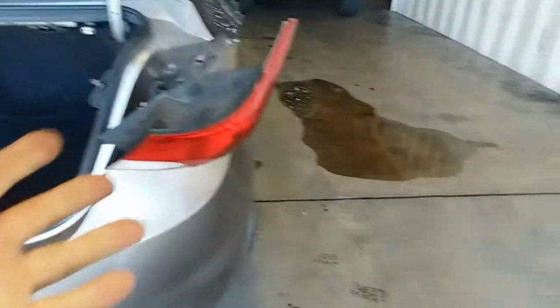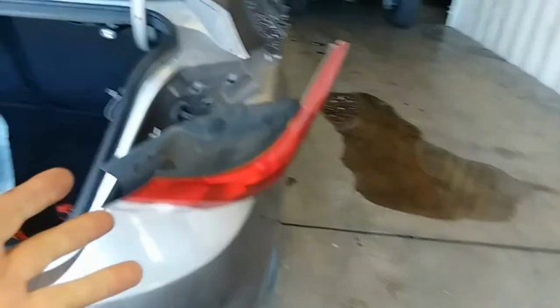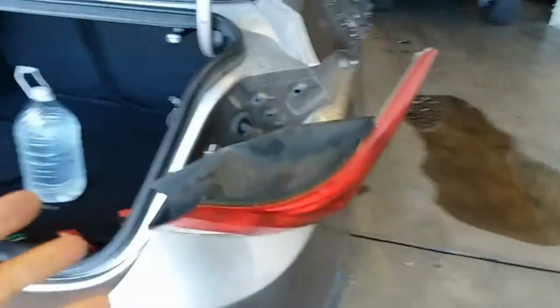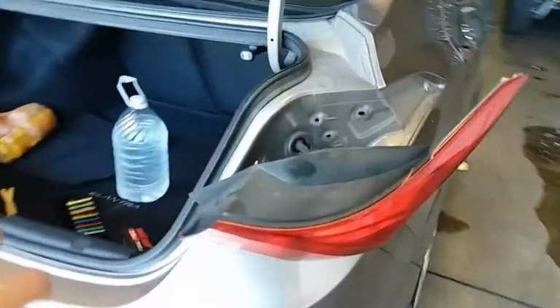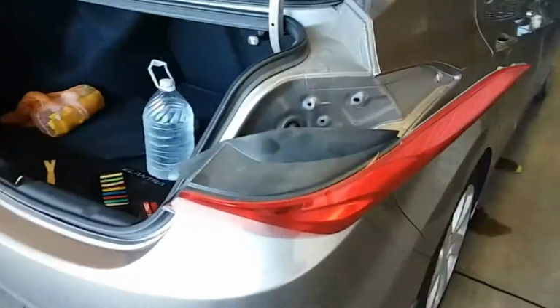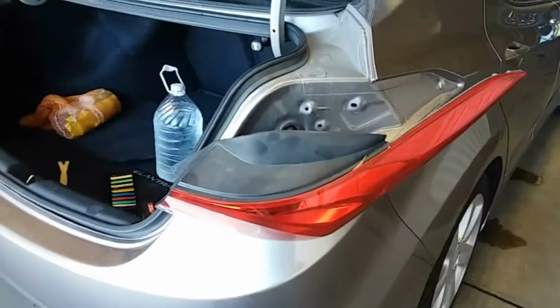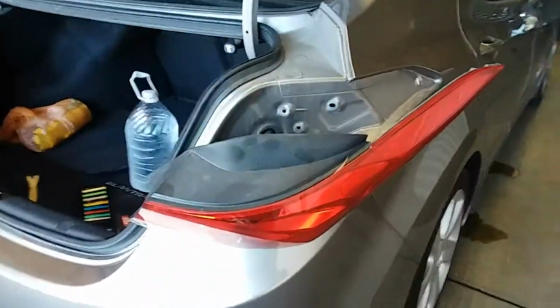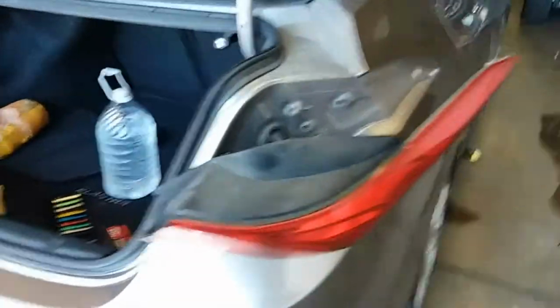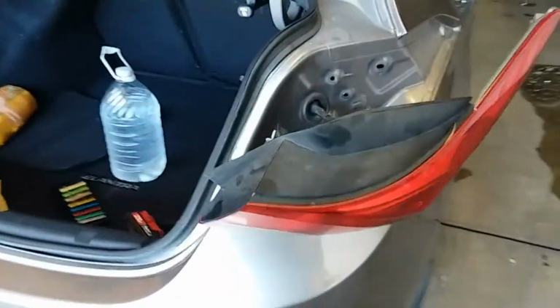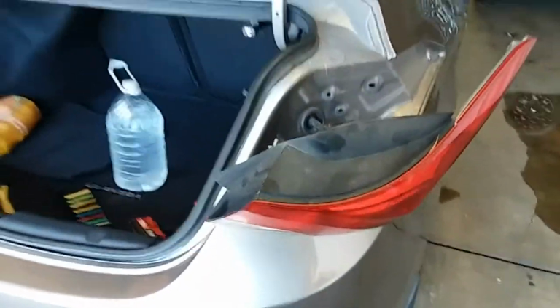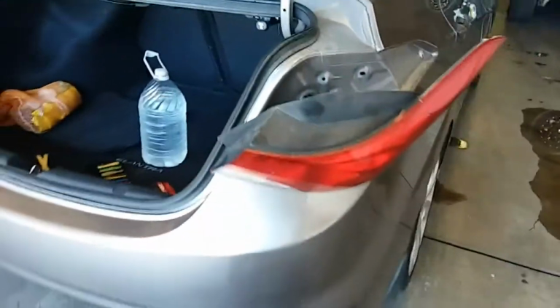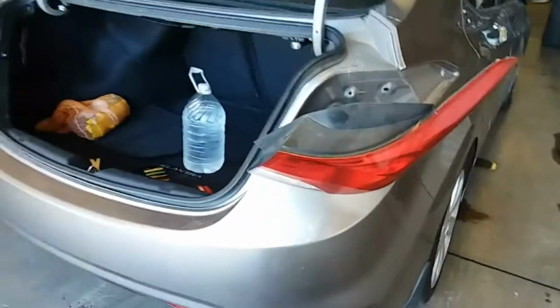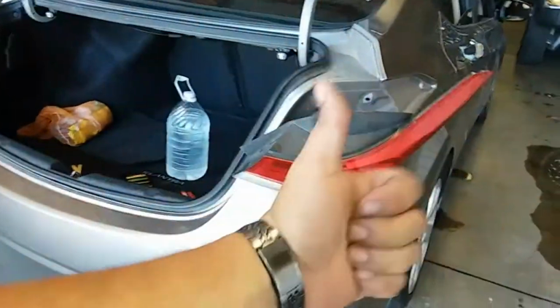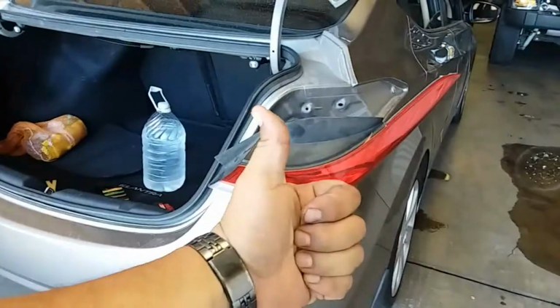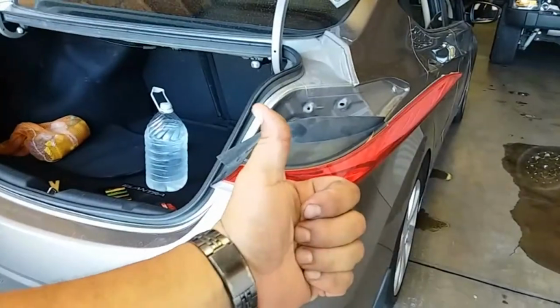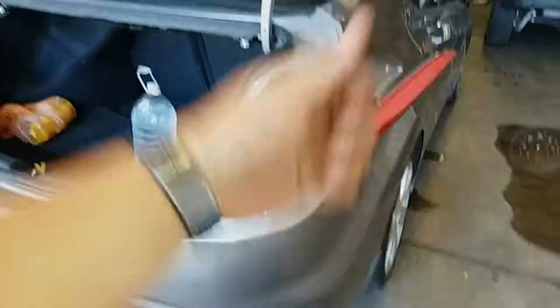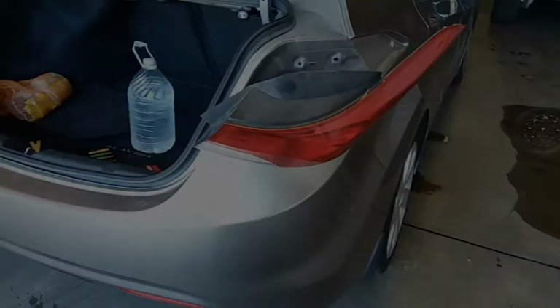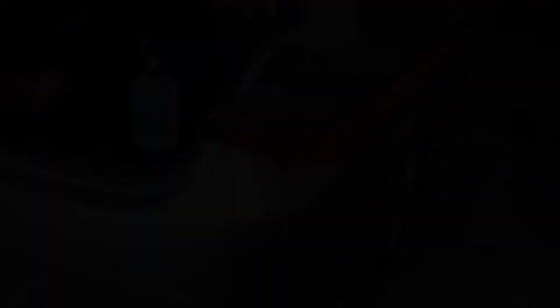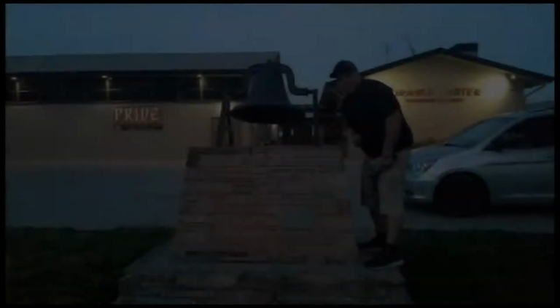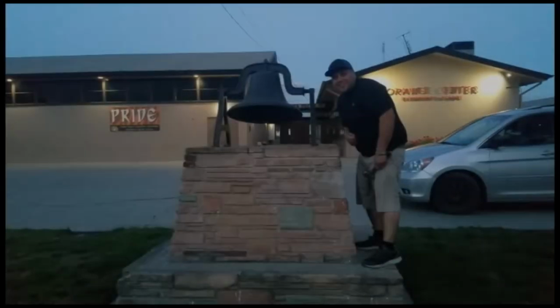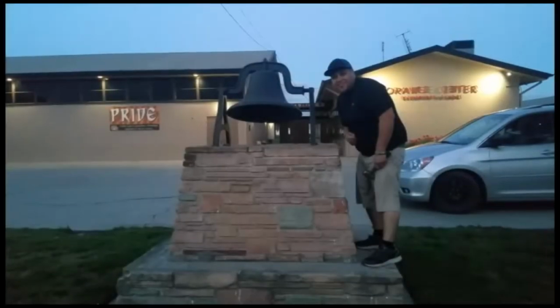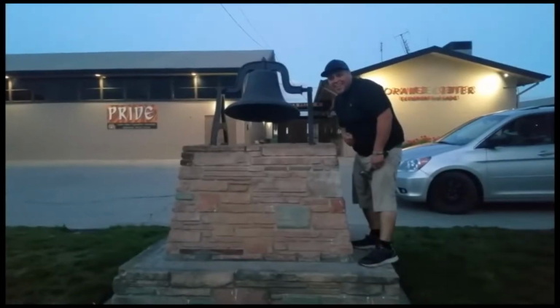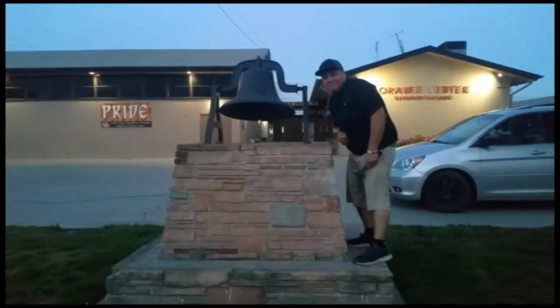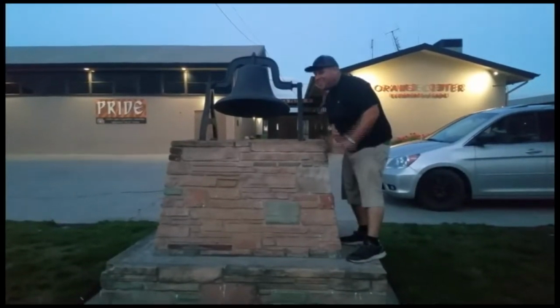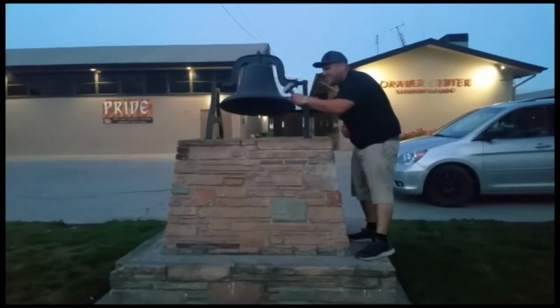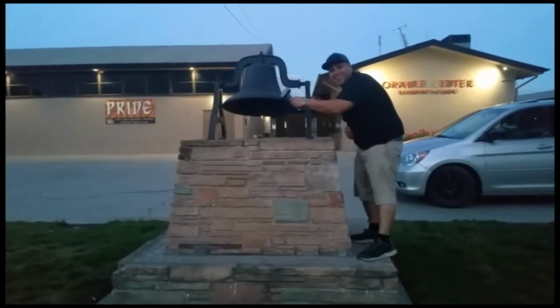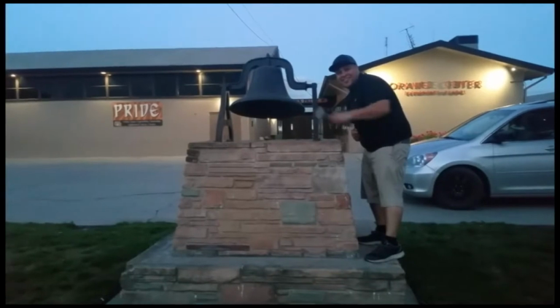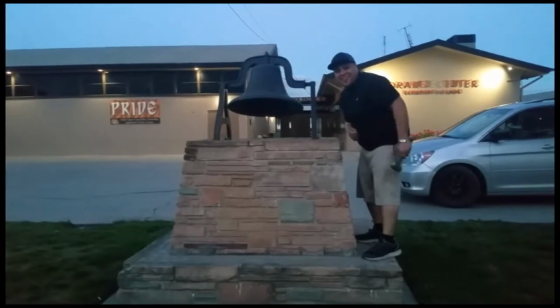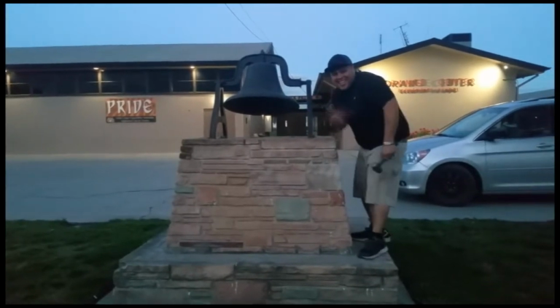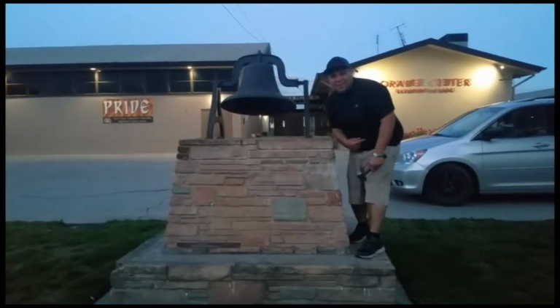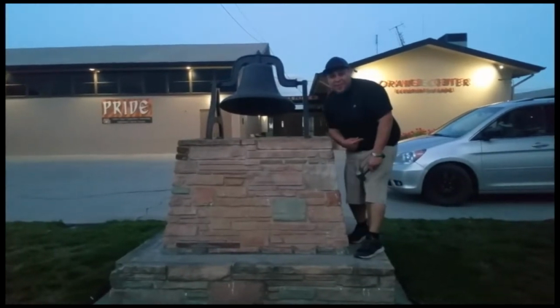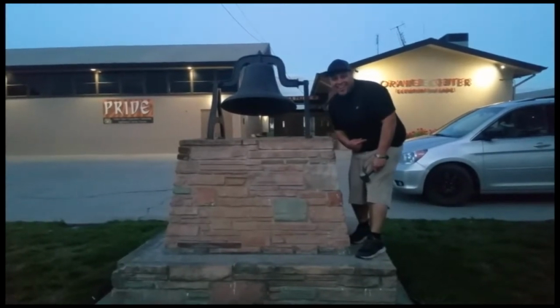And that is how you remove the tail light on a 2013 Hyundai Elantra. Thank you for watching — please like and subscribe and don't forget to hit that bell. Let's get out of here before we get kicked out.